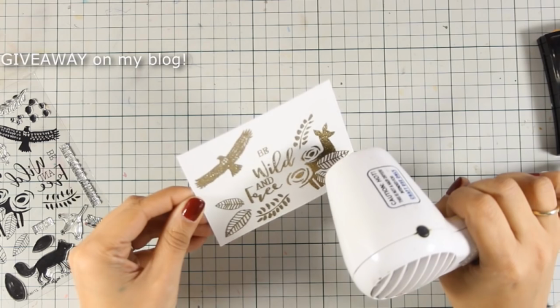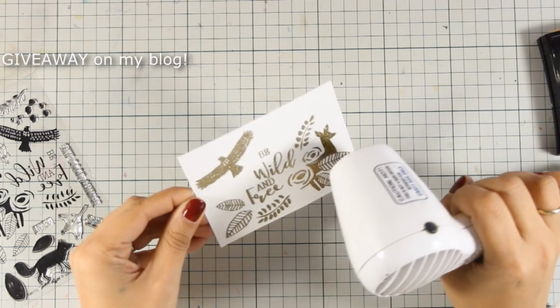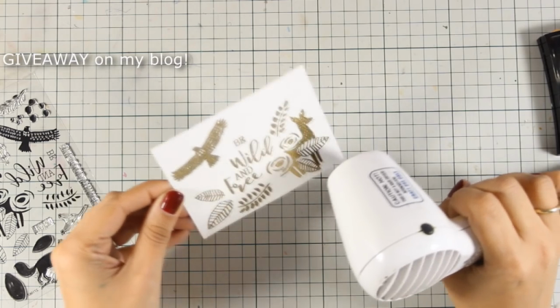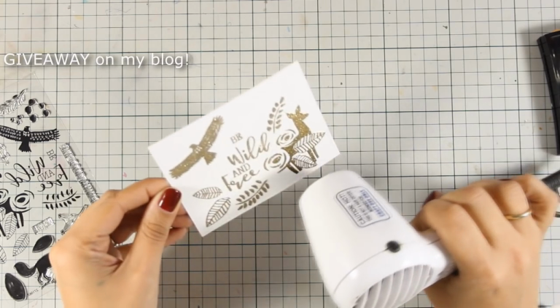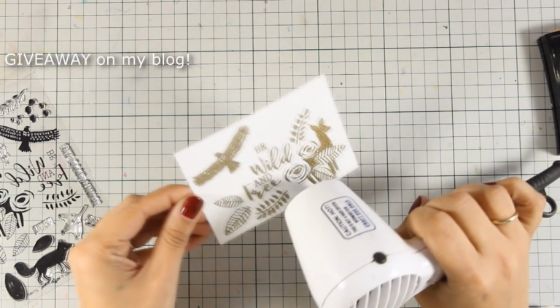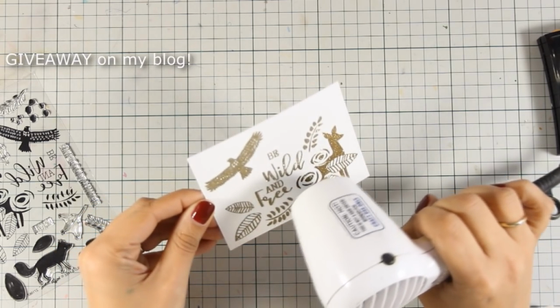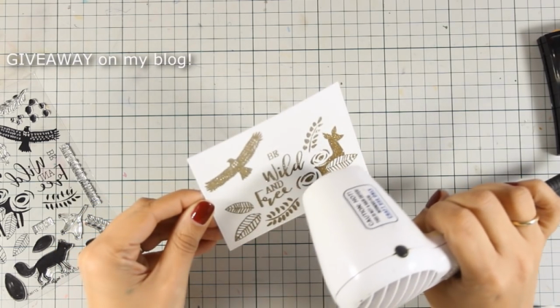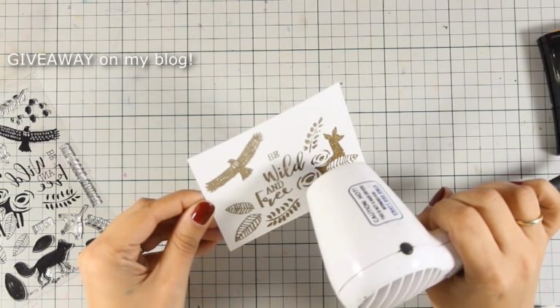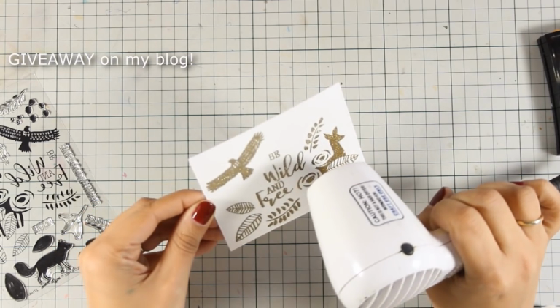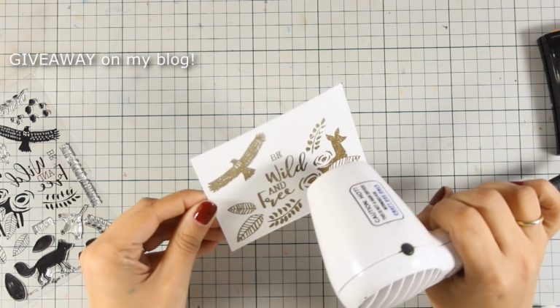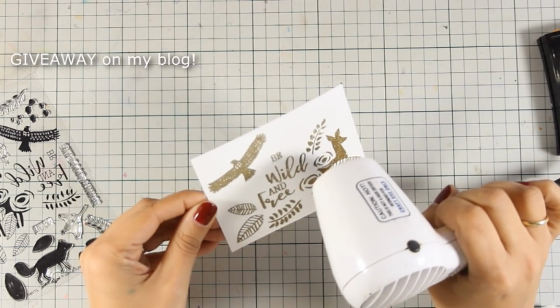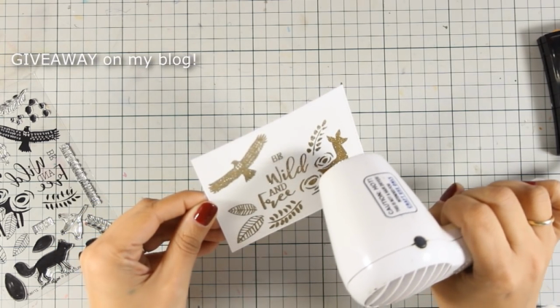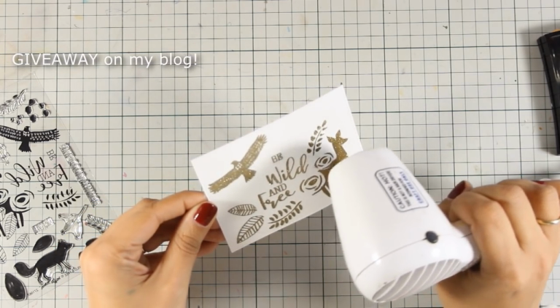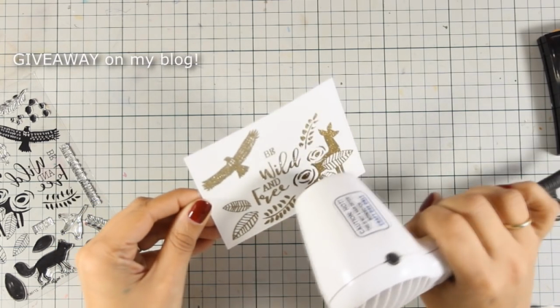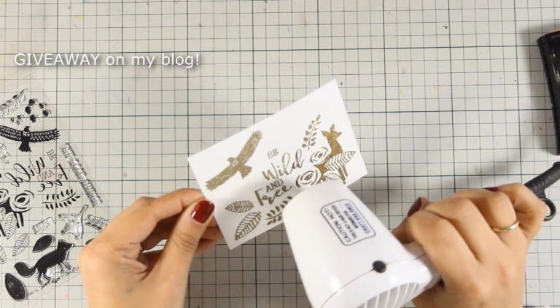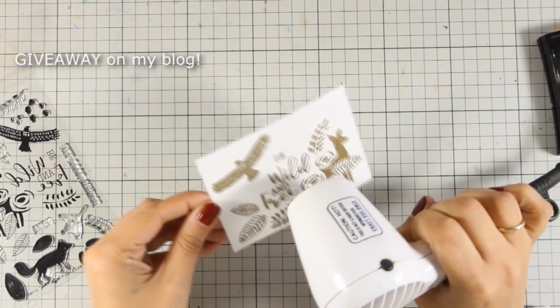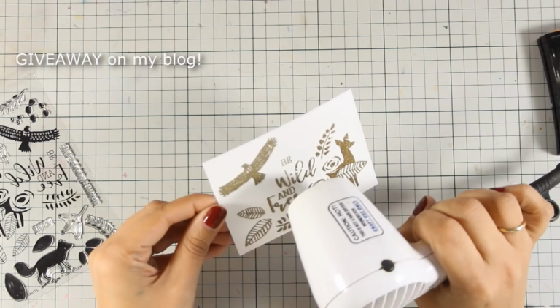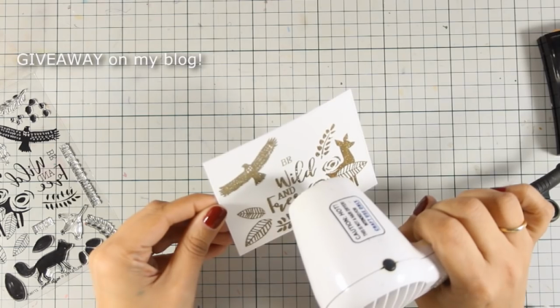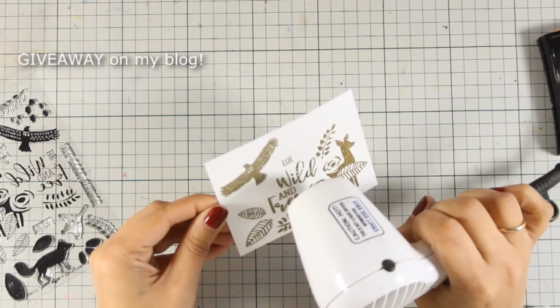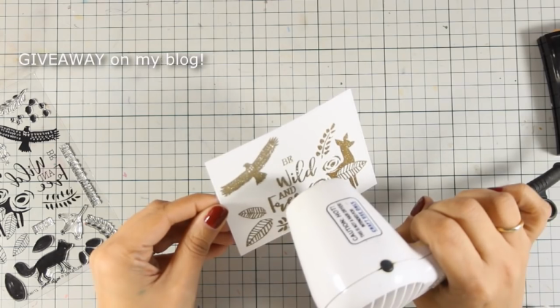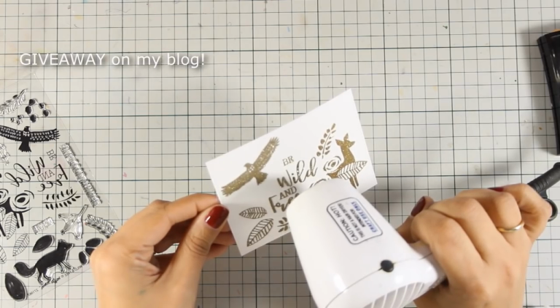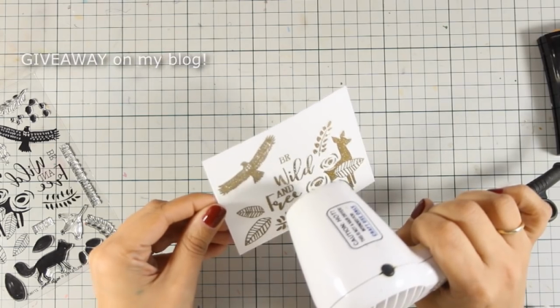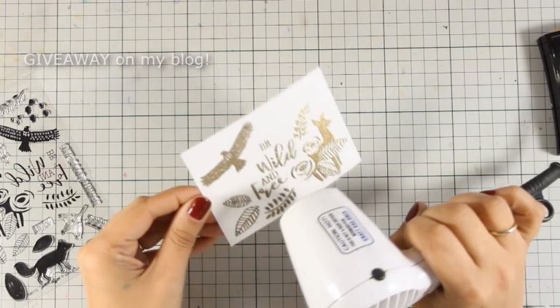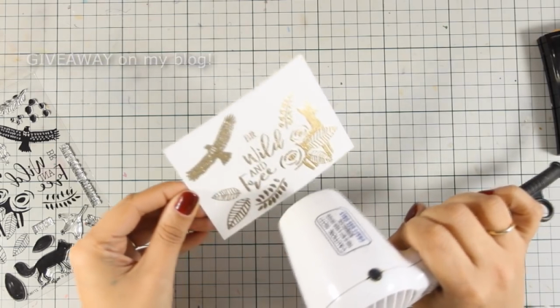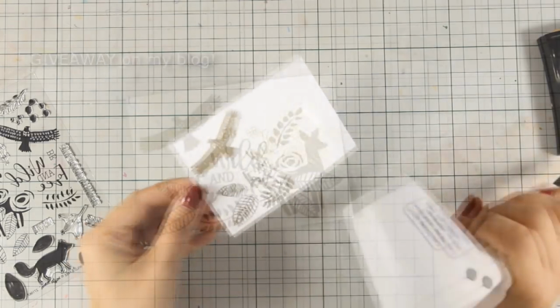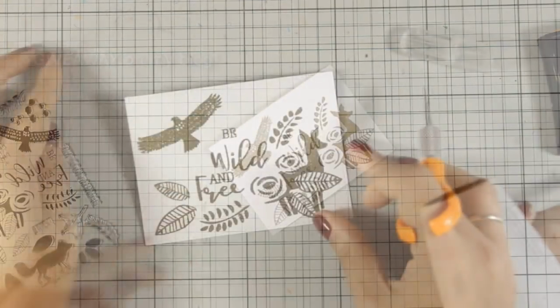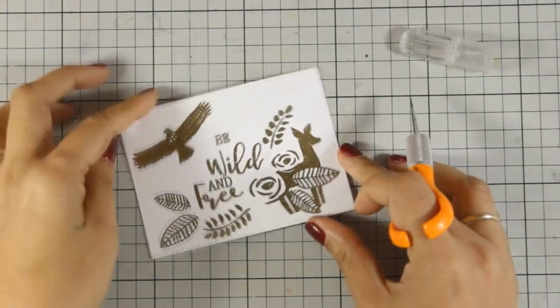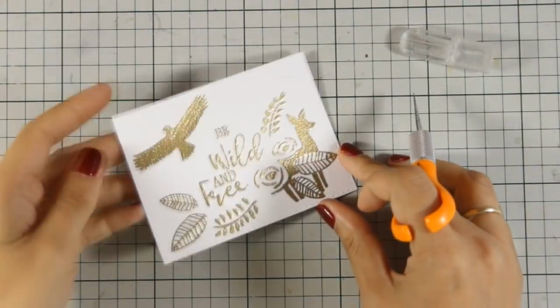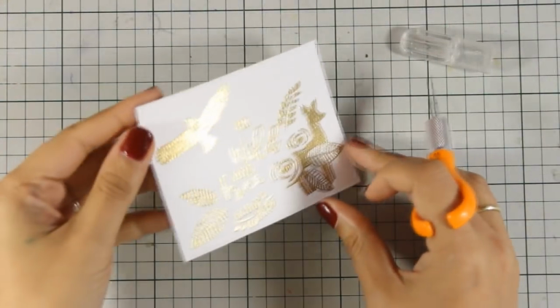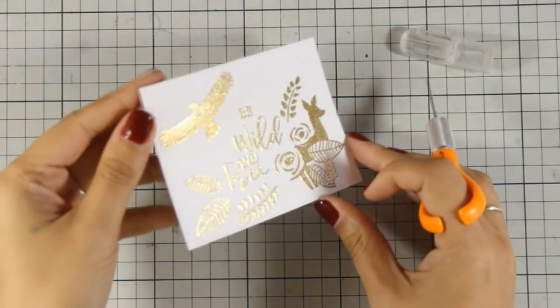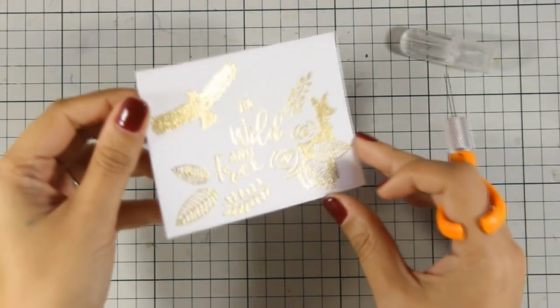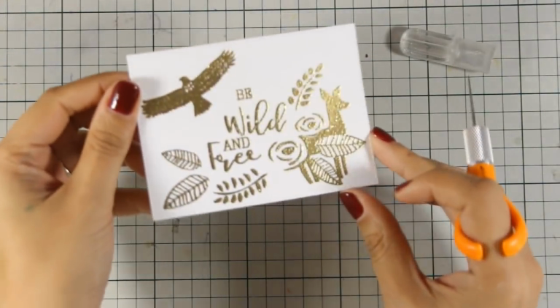Just to let you know that there is a giveaway on my blog, so for a chance to win the stamp set that I am using today make sure to visit my blog and enter your details.